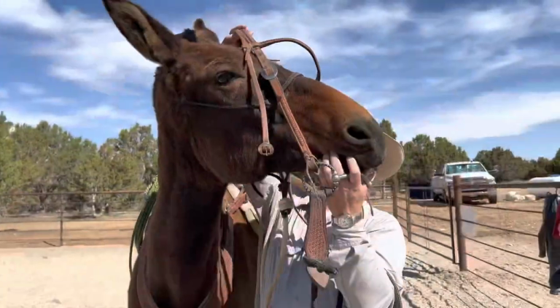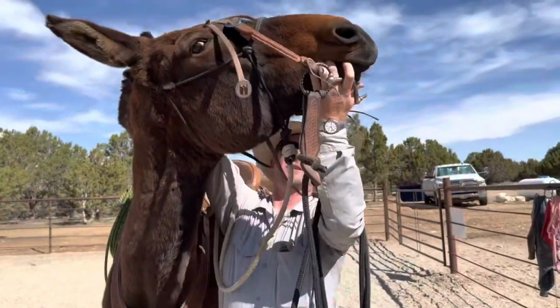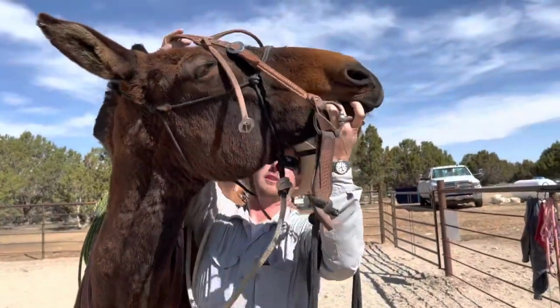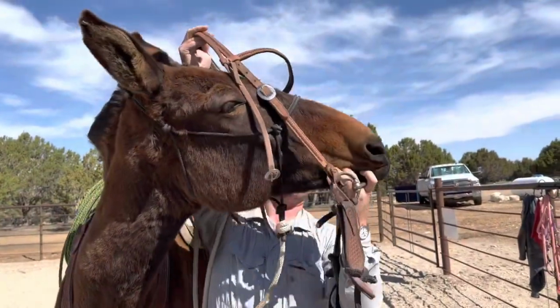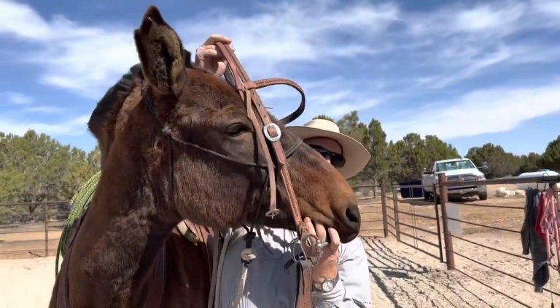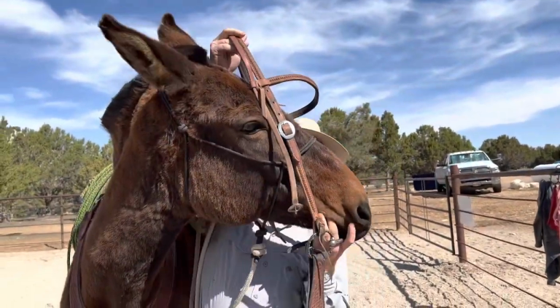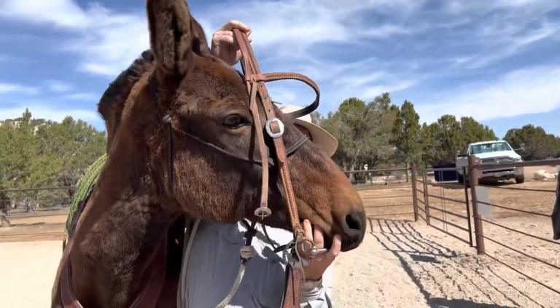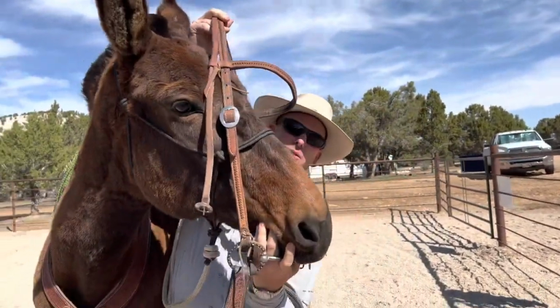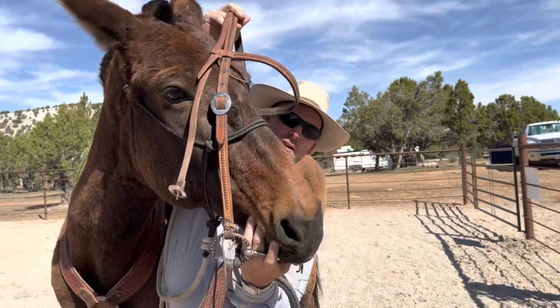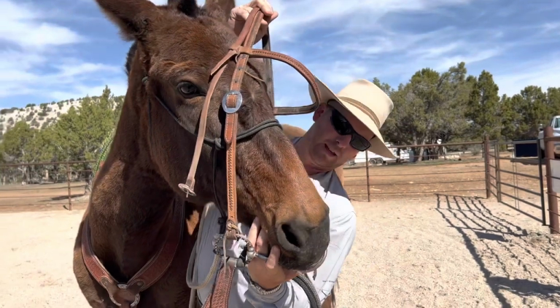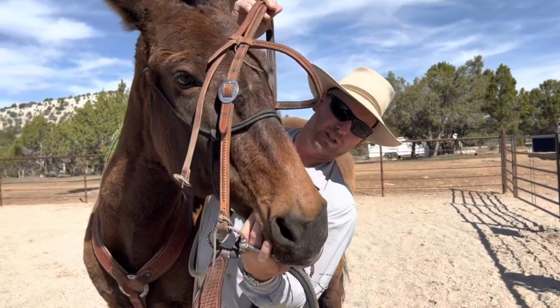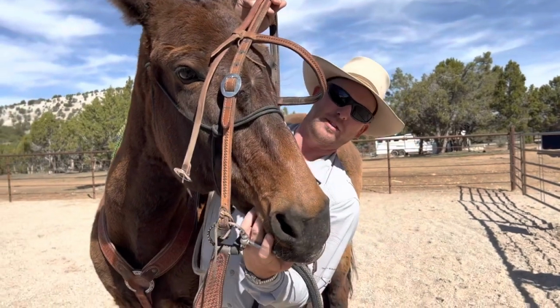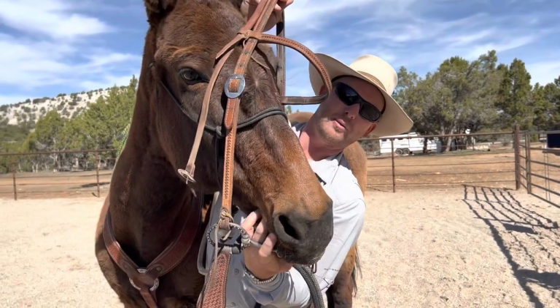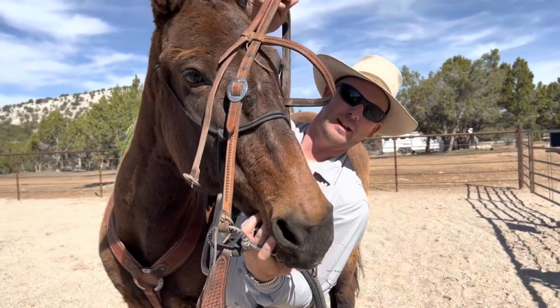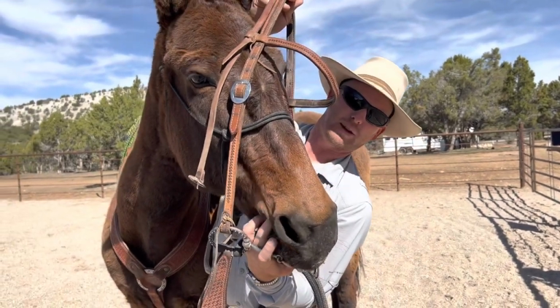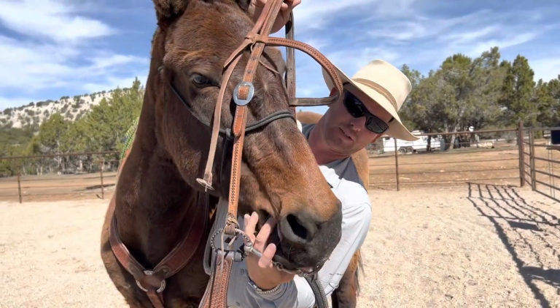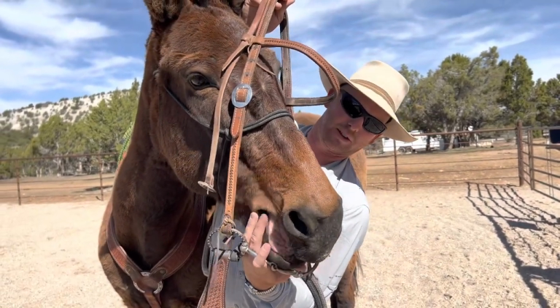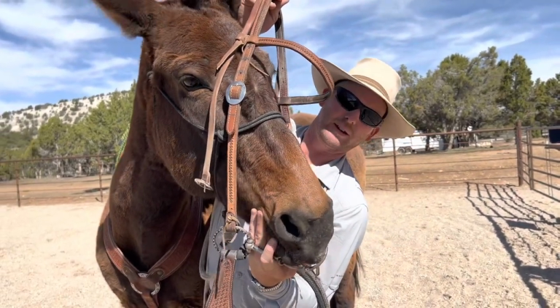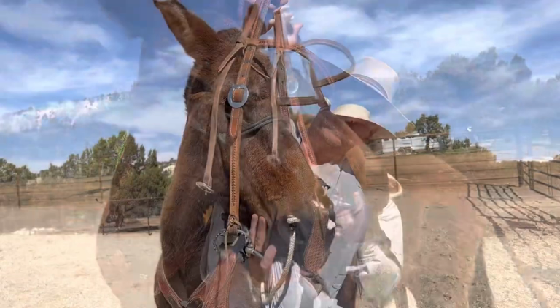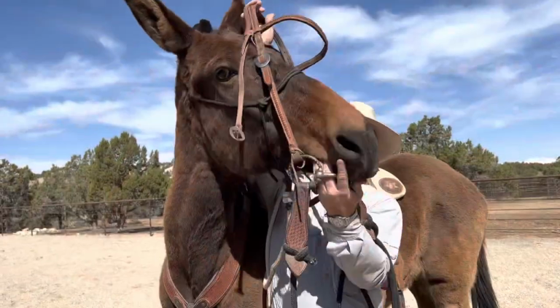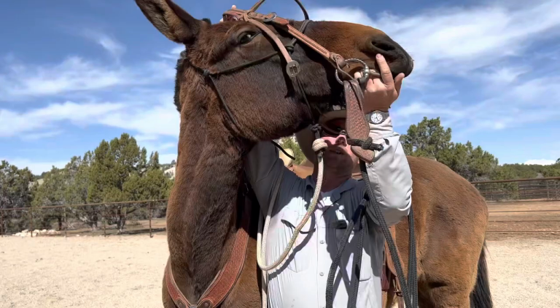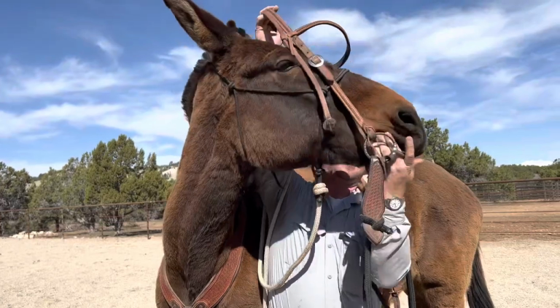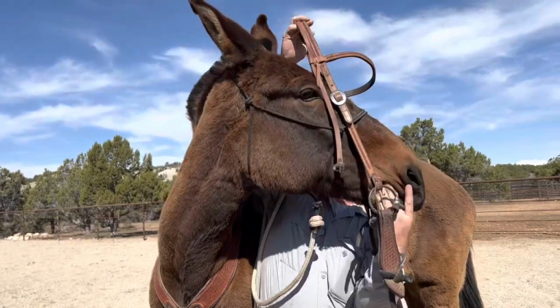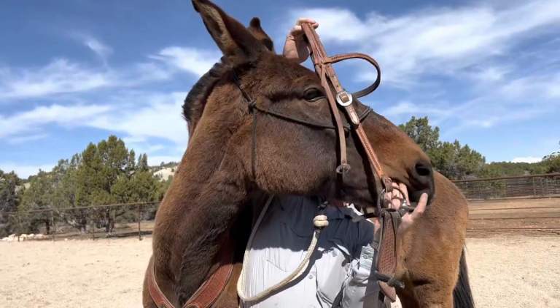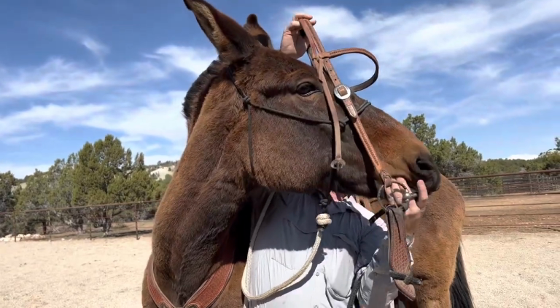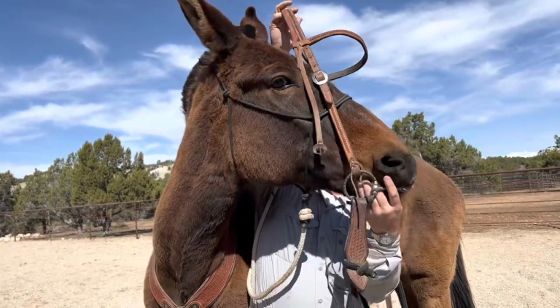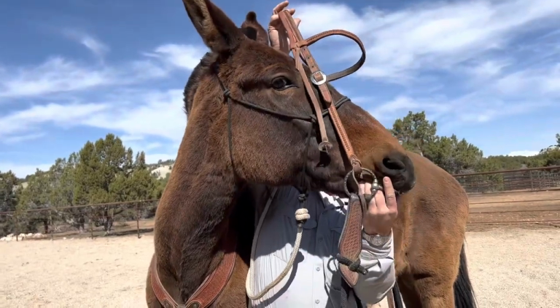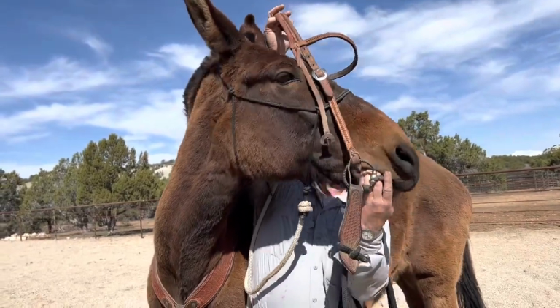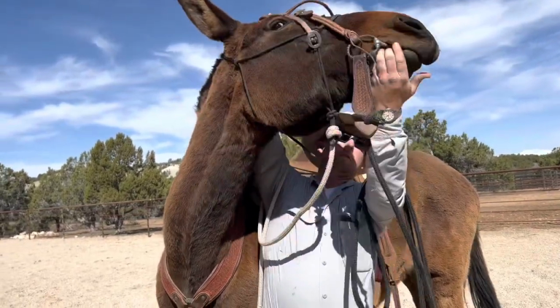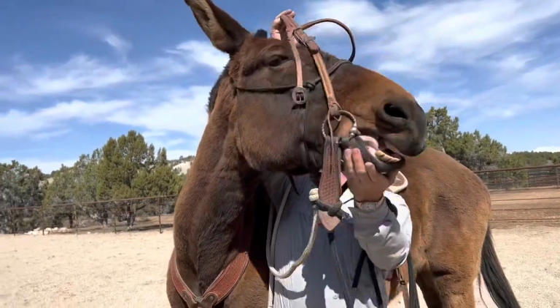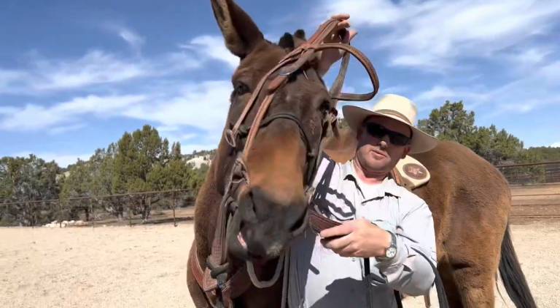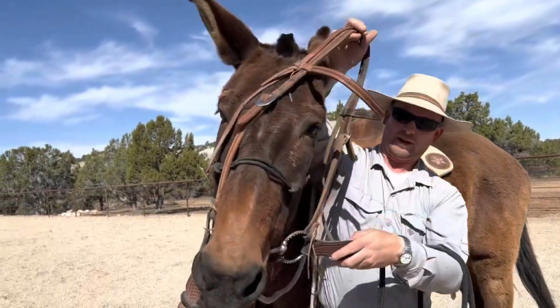My middle finger is going to go in the mouth and all I'm going to do is just have it there — I want to get to where I can tickle the side of the tongue. My finger's just in there tickling the gum and the tongue. There we found our way in there.